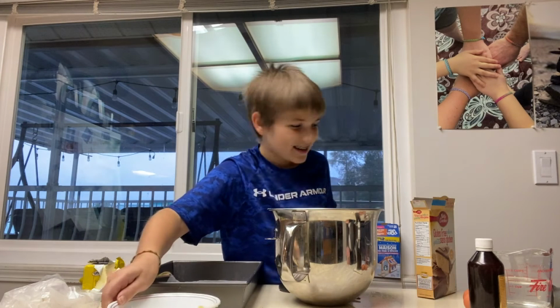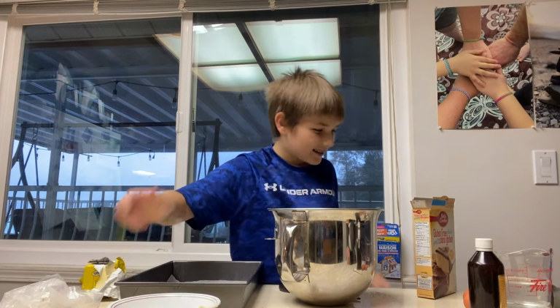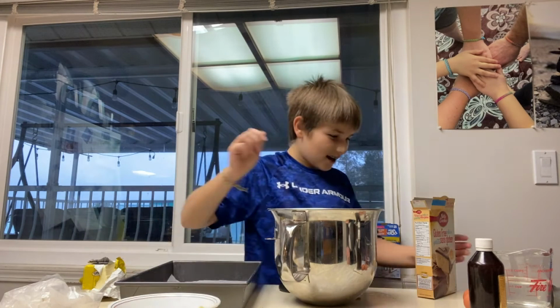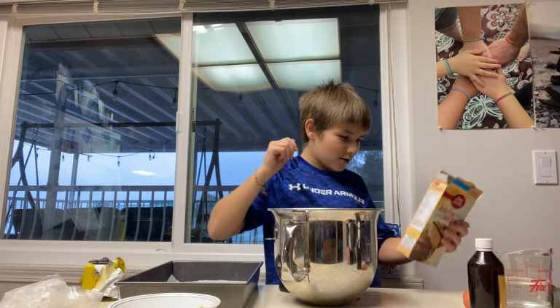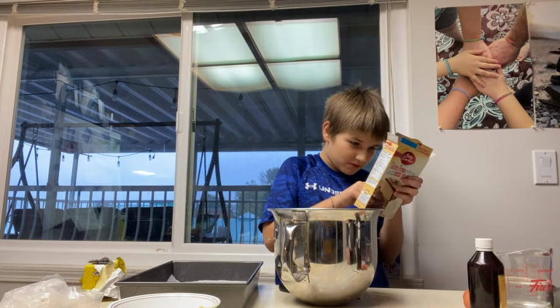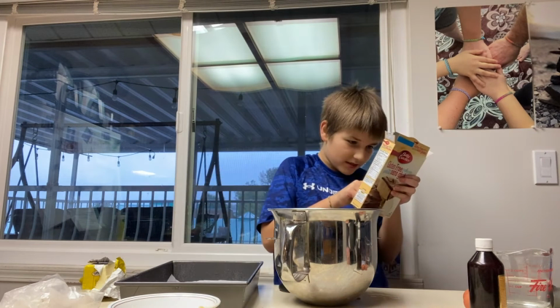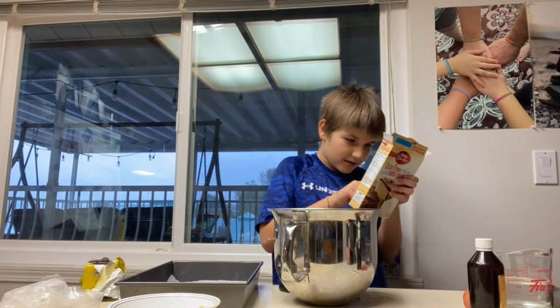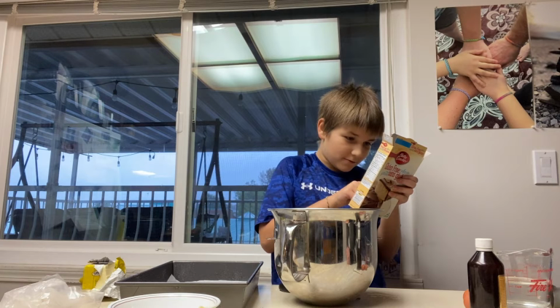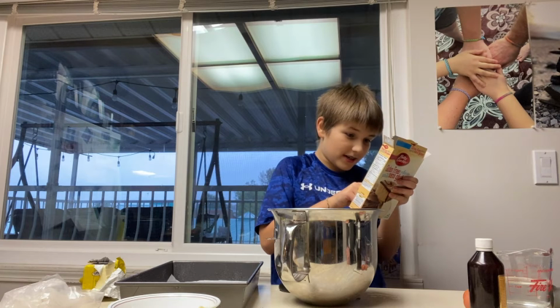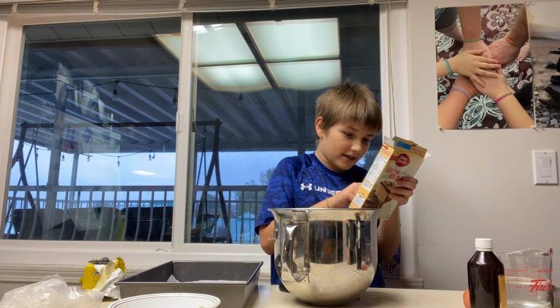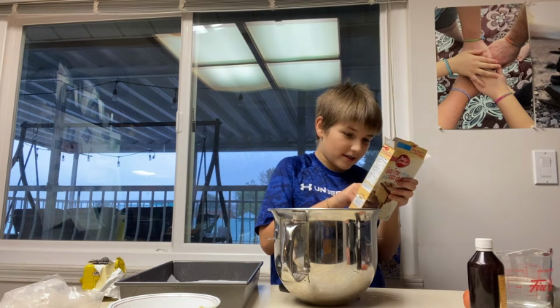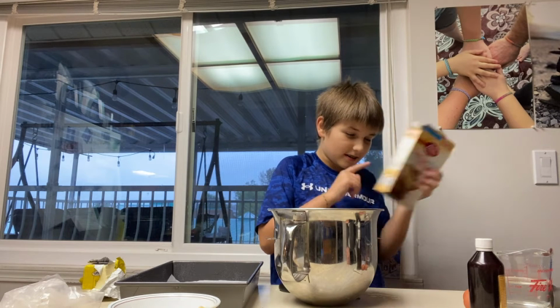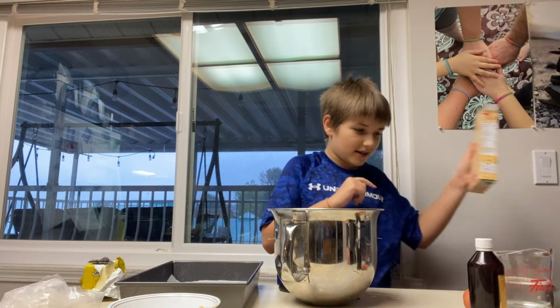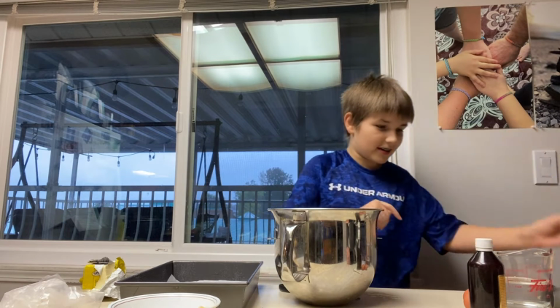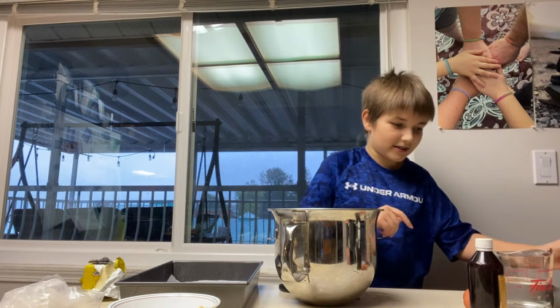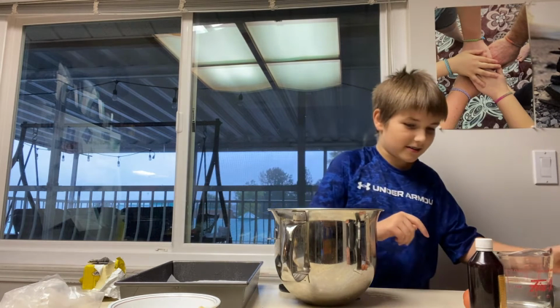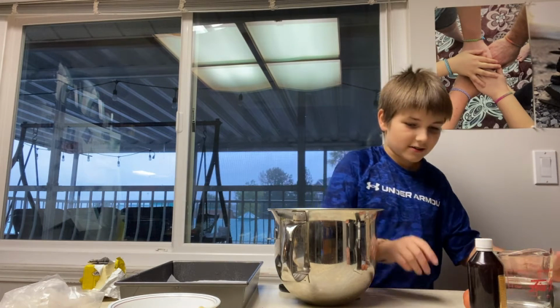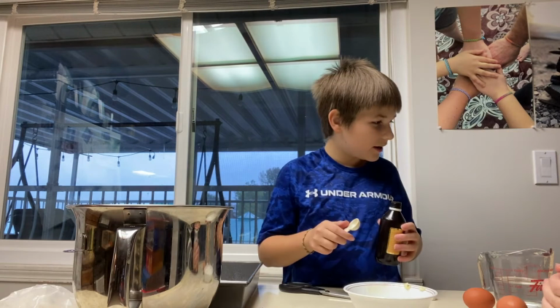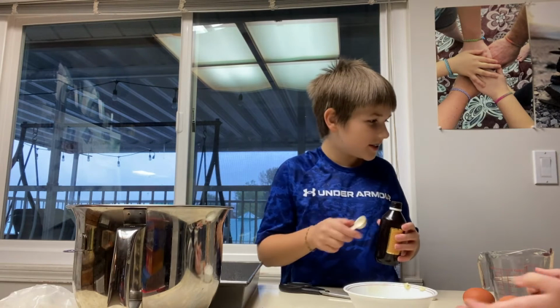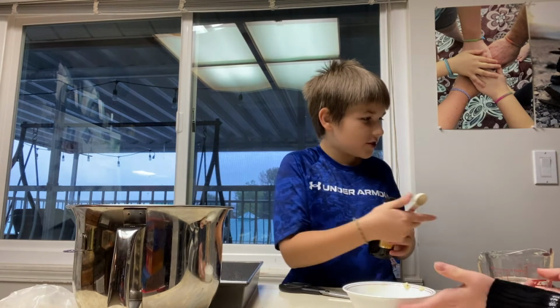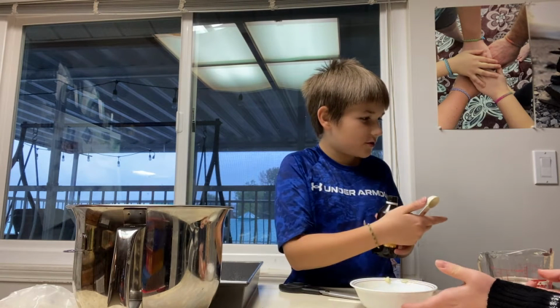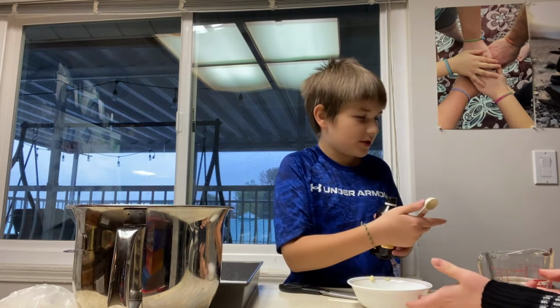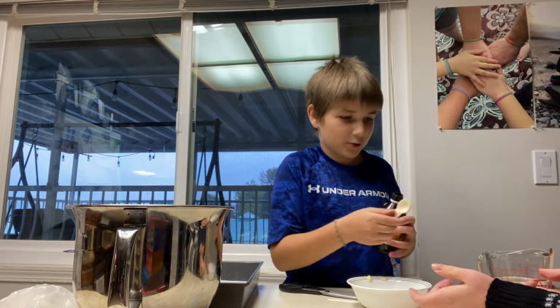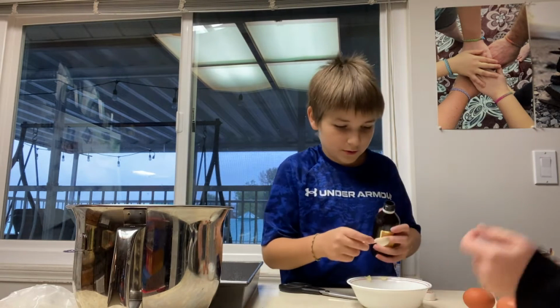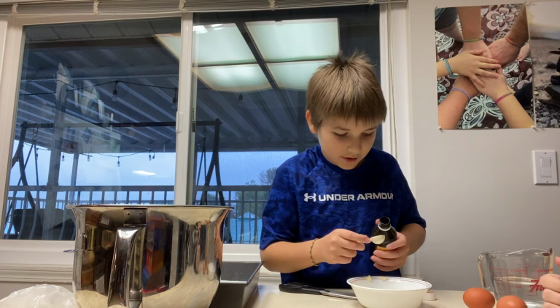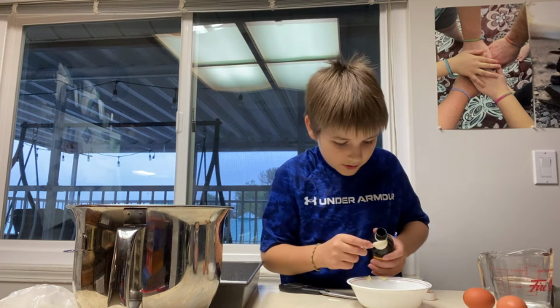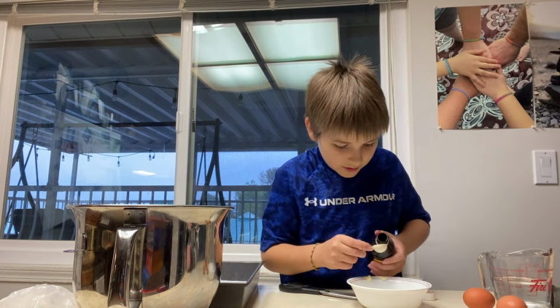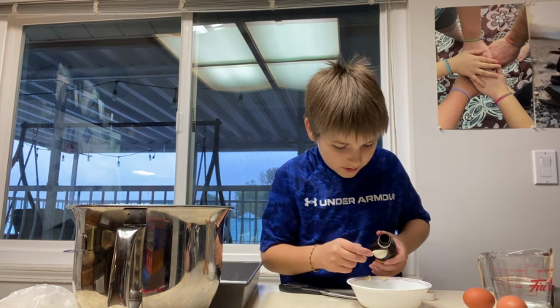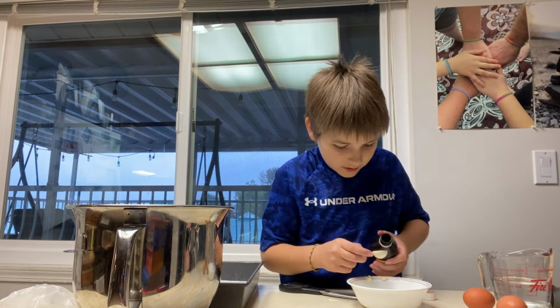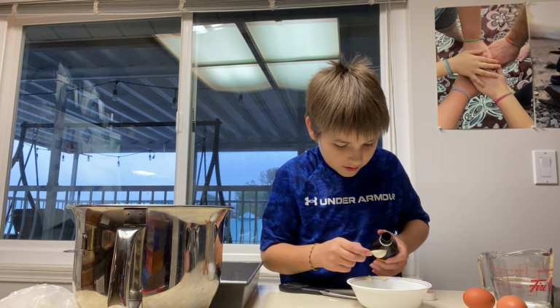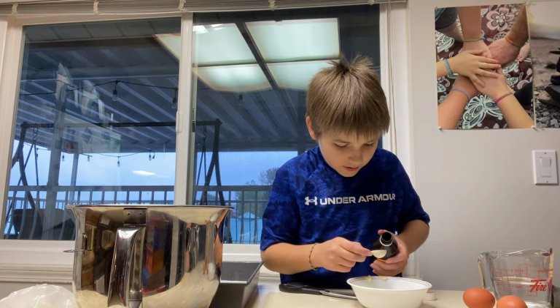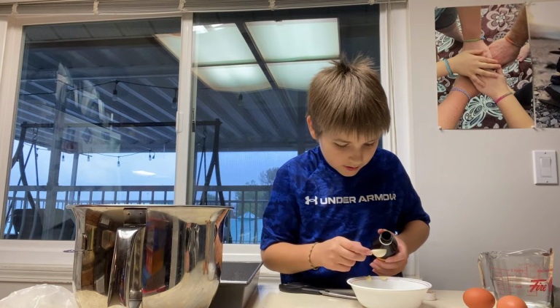Now vanilla and eggs. It says to do two tablespoons. Two teaspoons. There's a difference.